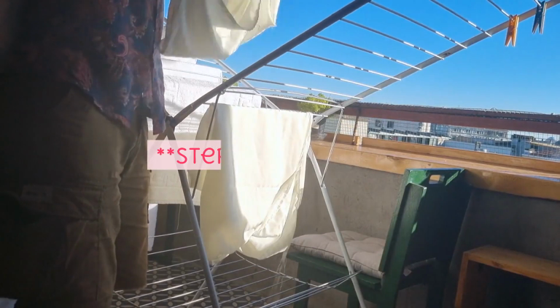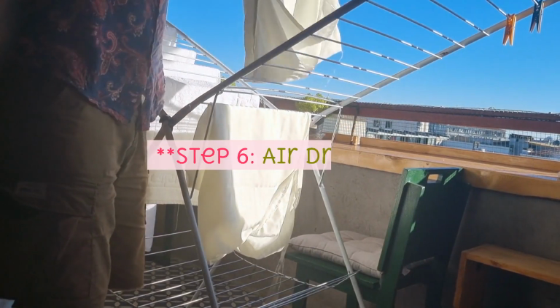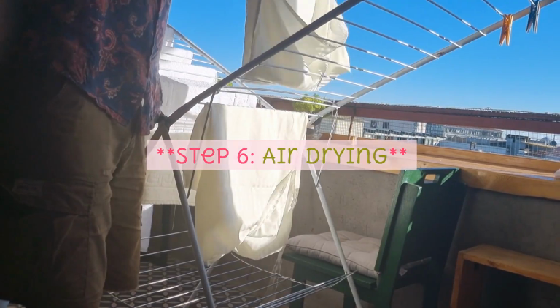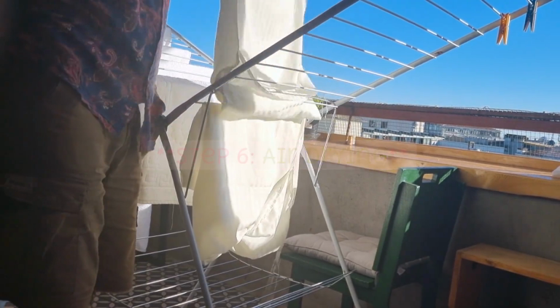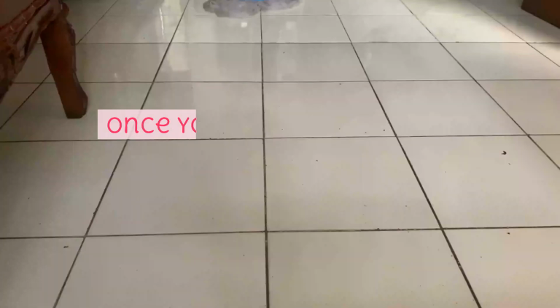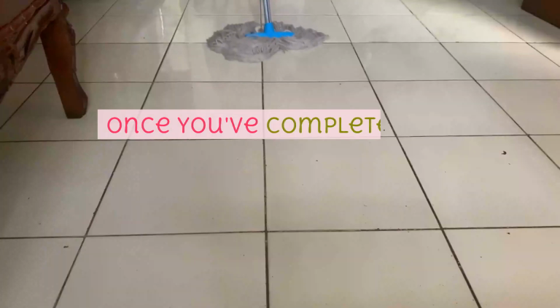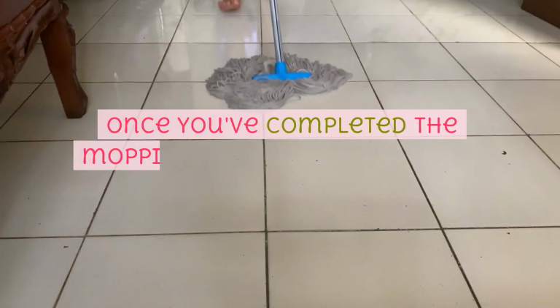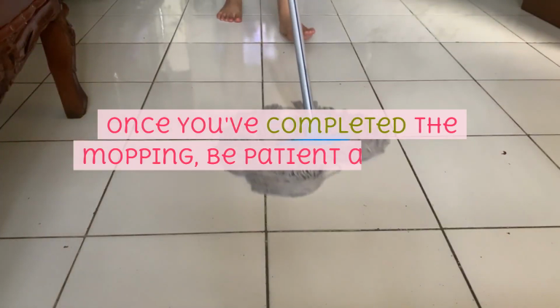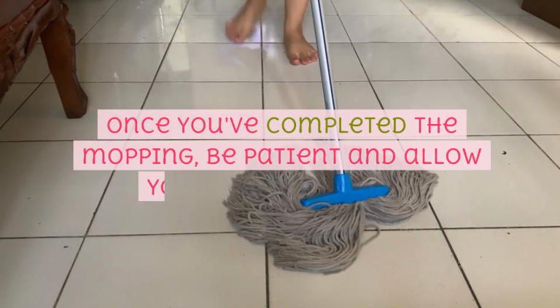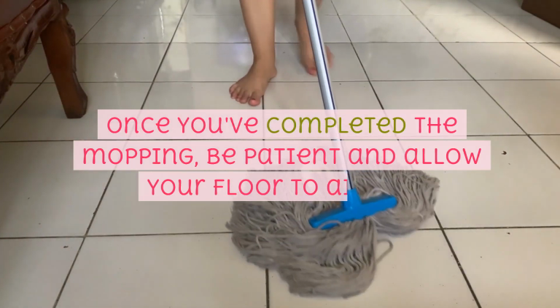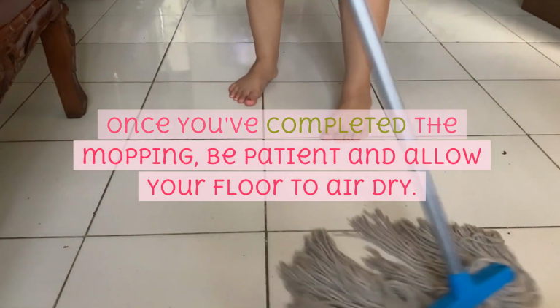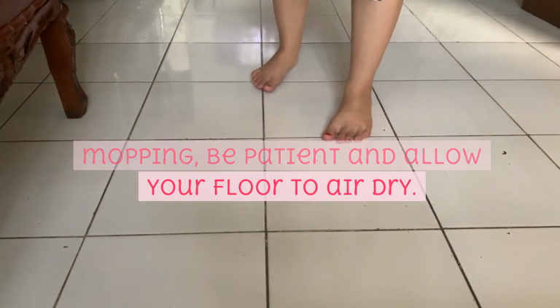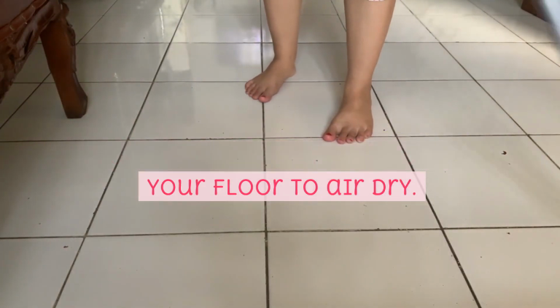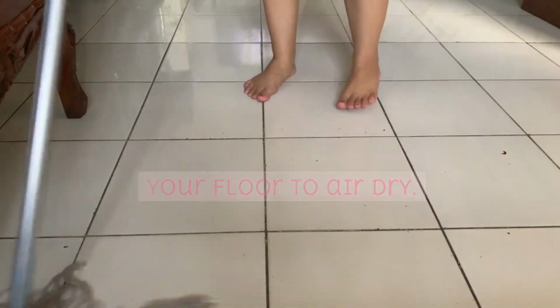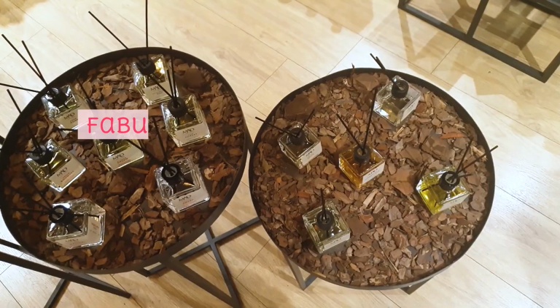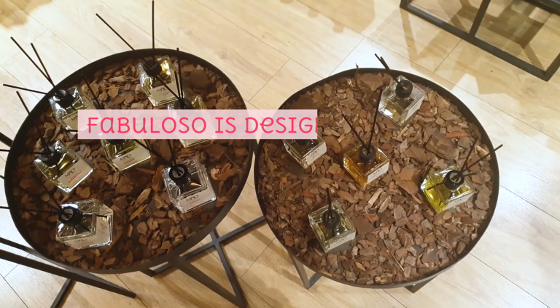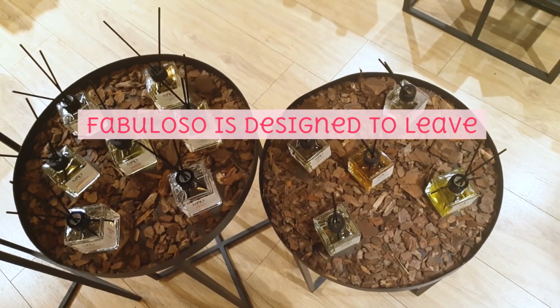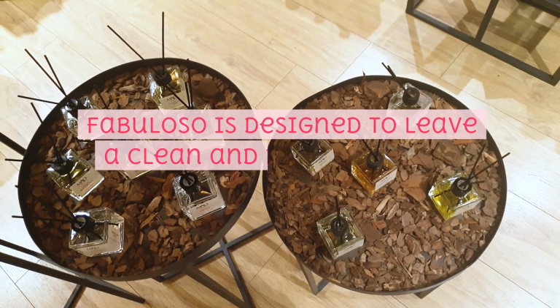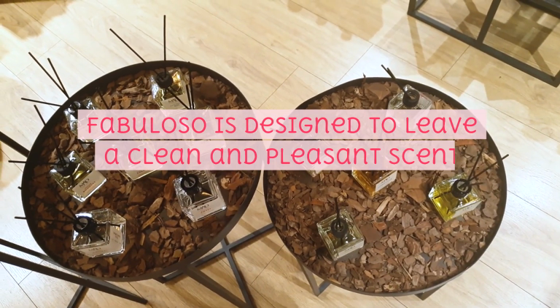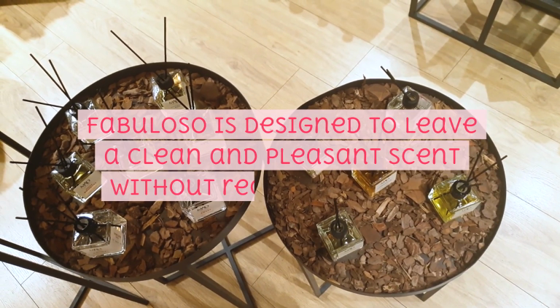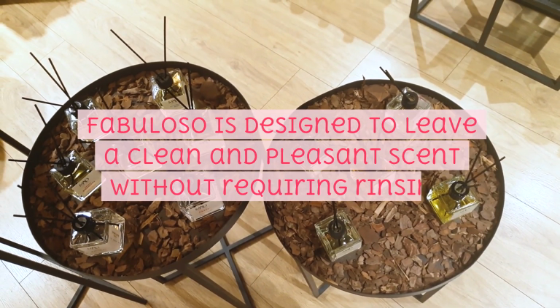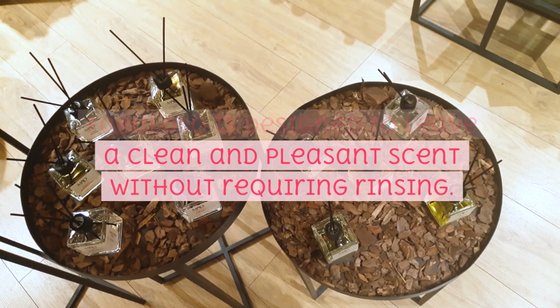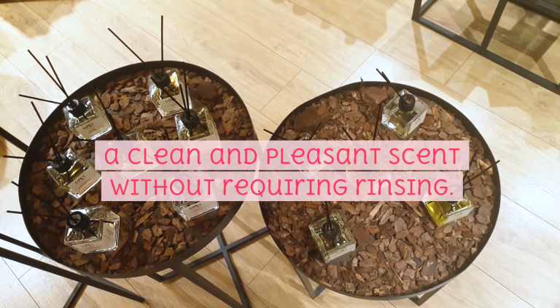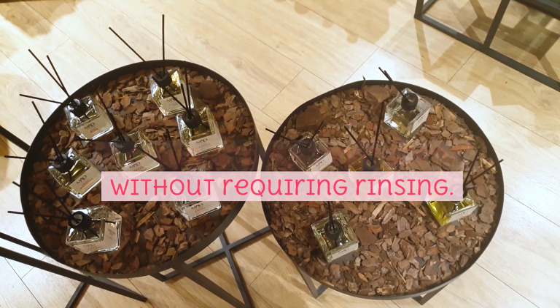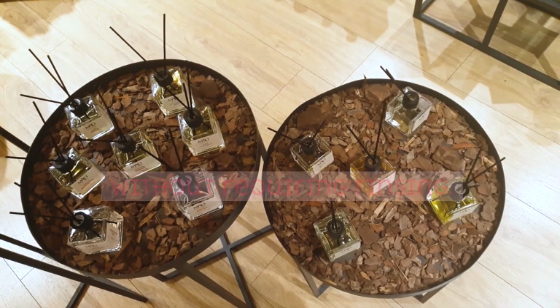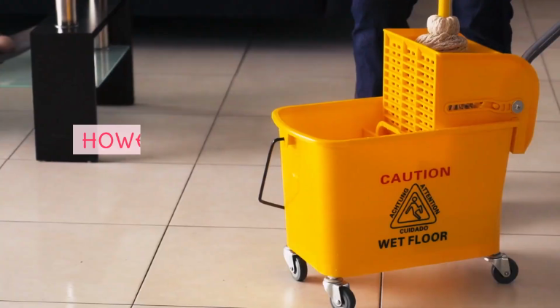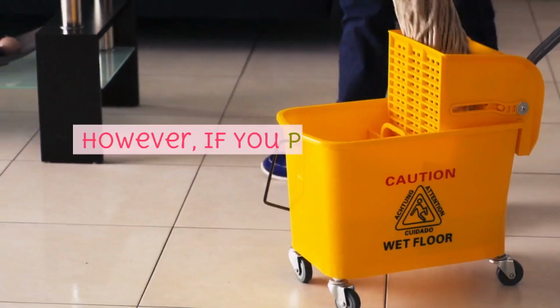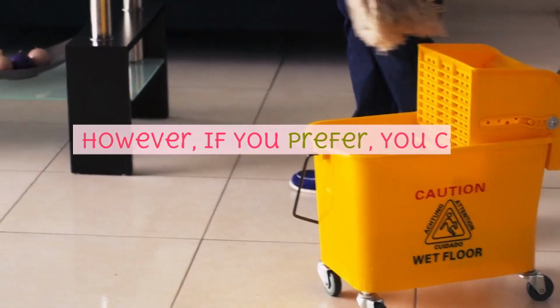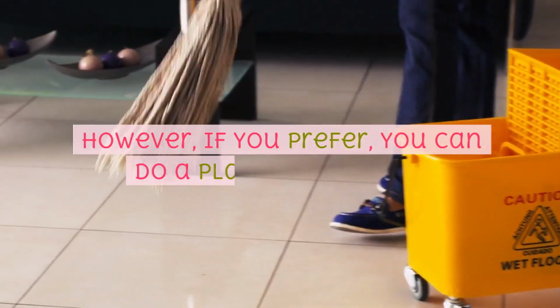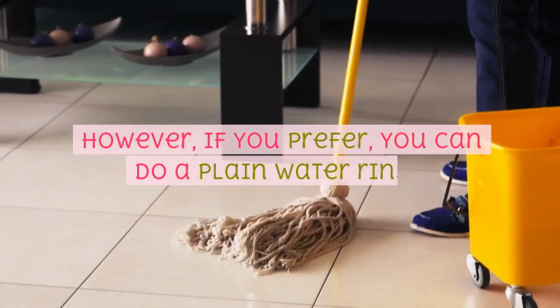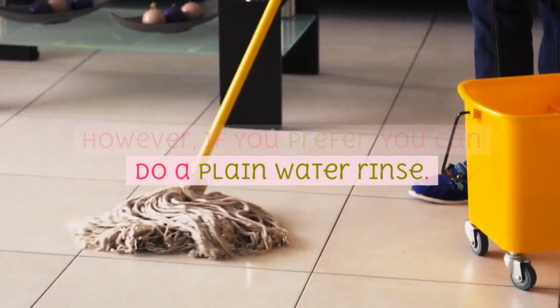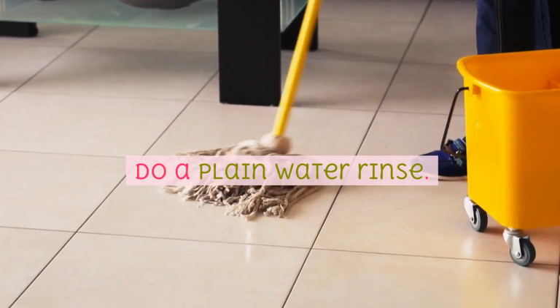Step 6: Air drying. Once you've completed the mopping, be patient and allow your floor to air dry. Fabuloso is designed to leave a clean and pleasant scent without requiring rinsing. However, if you prefer, you can do a plain water rinse.